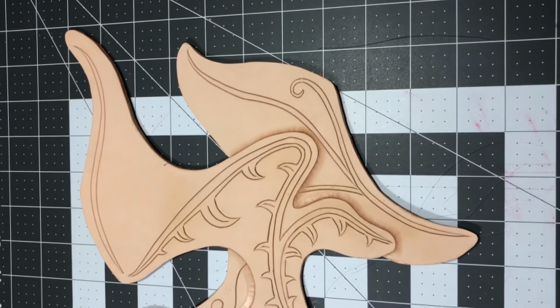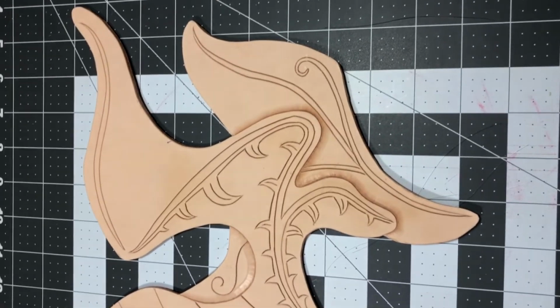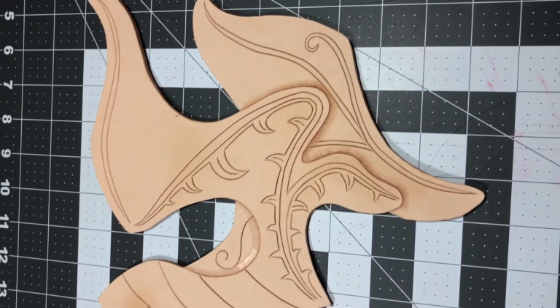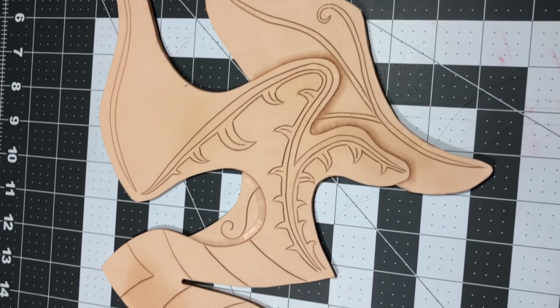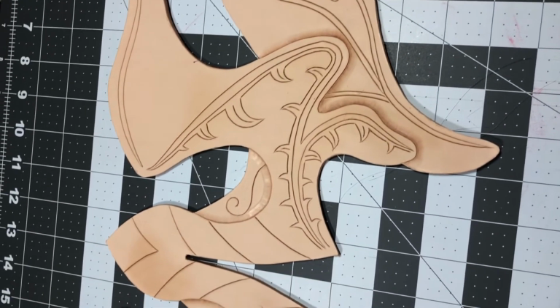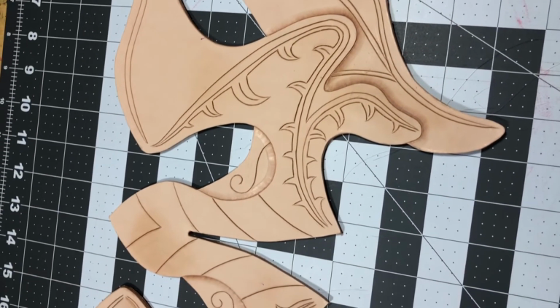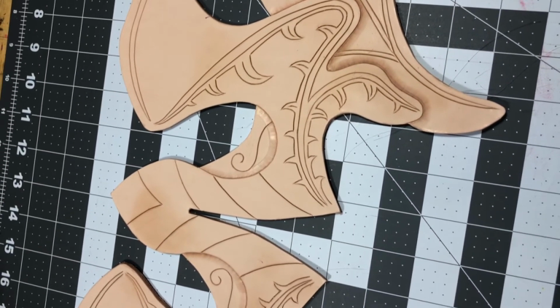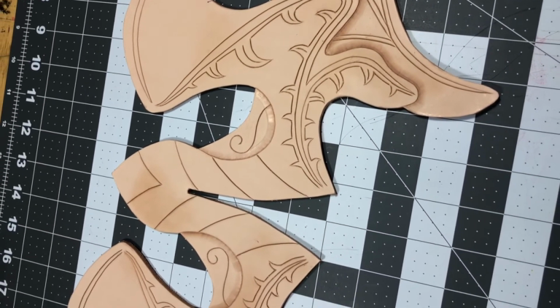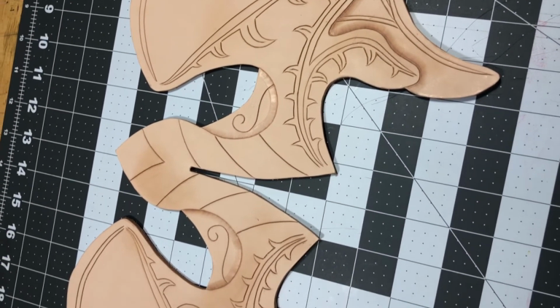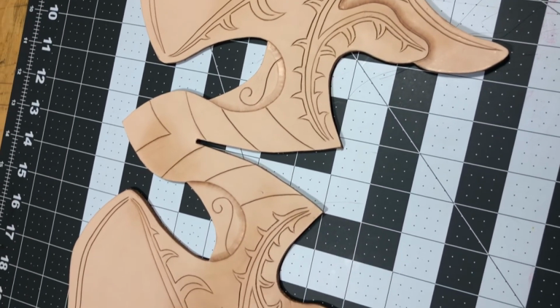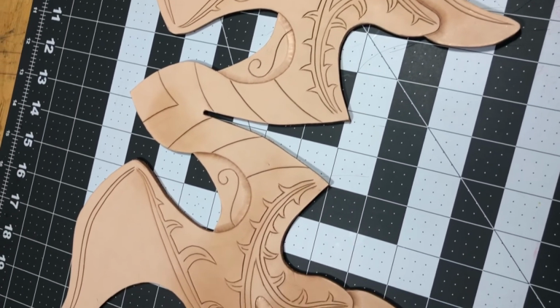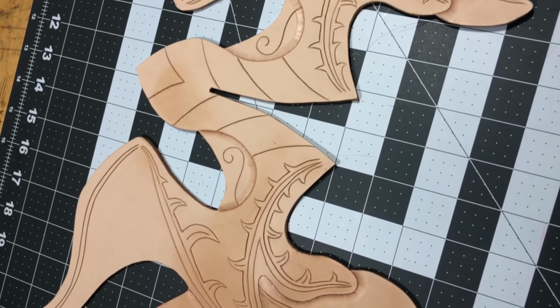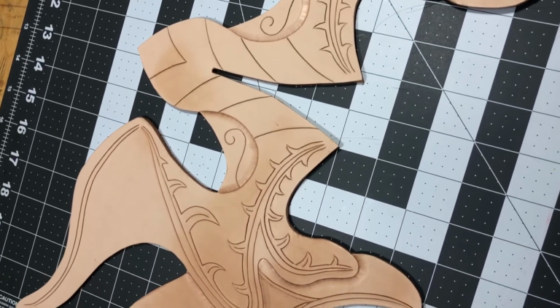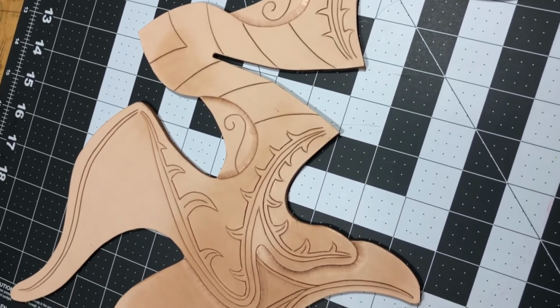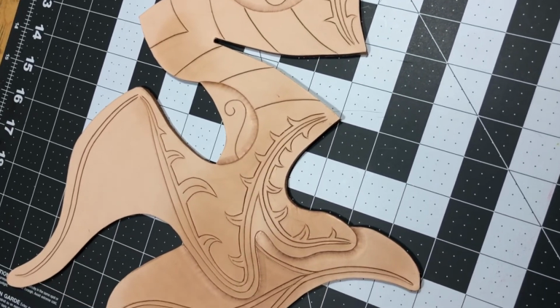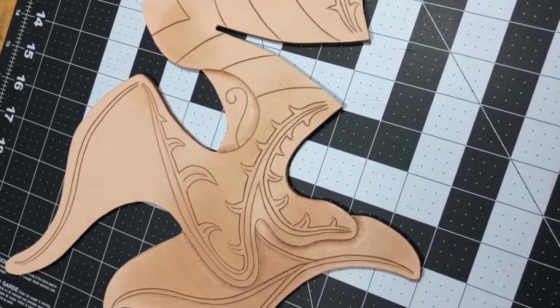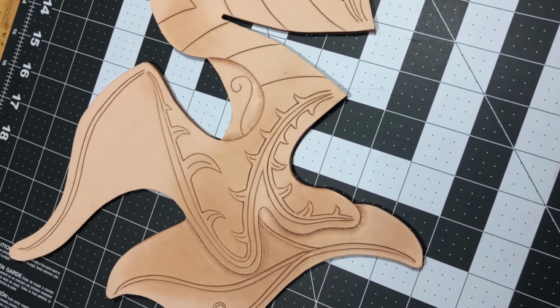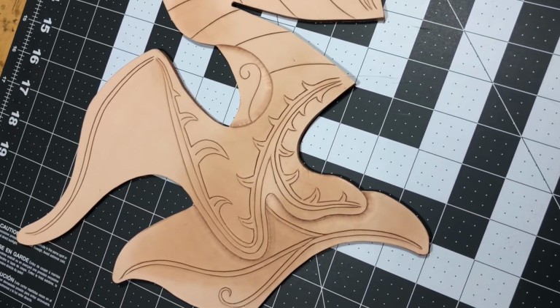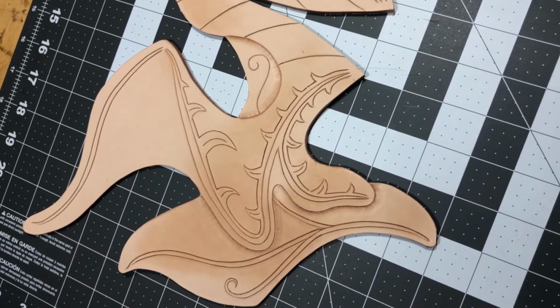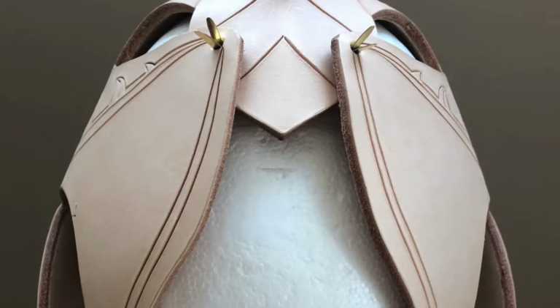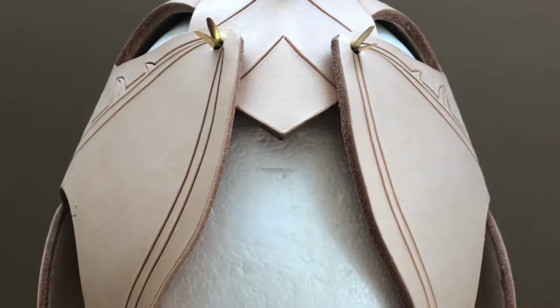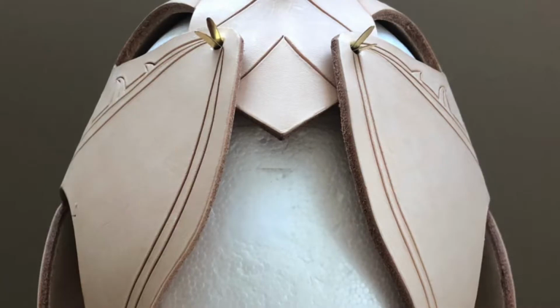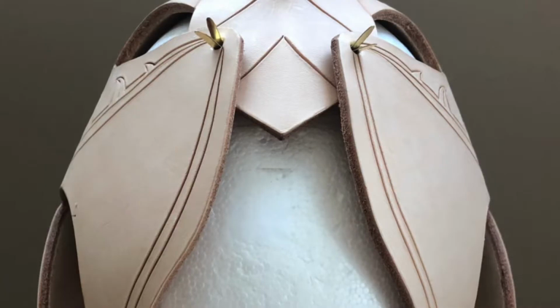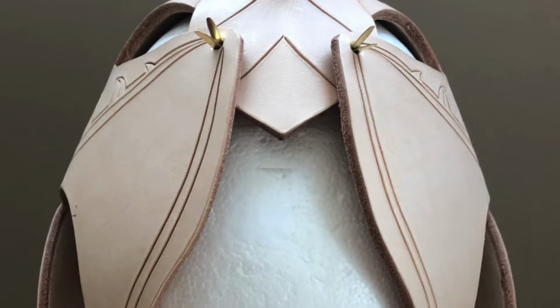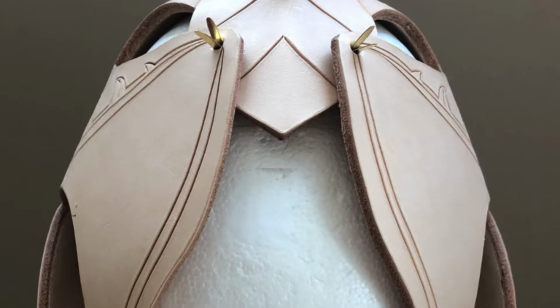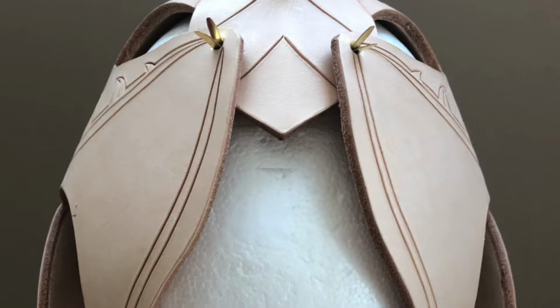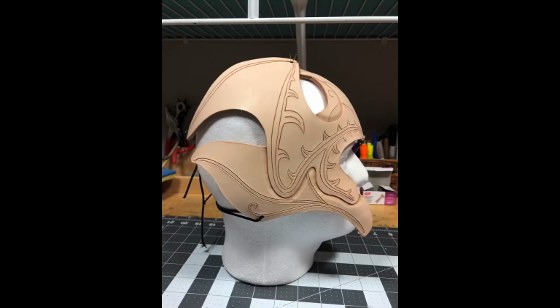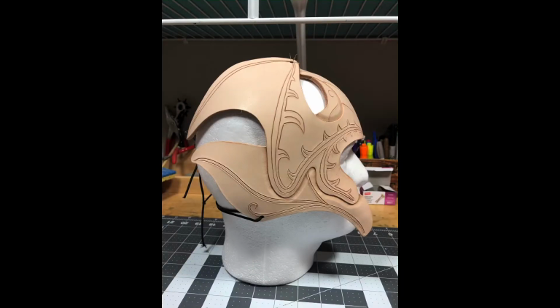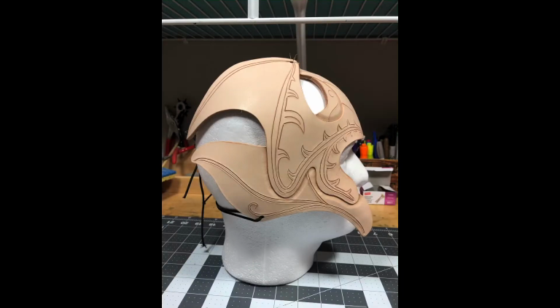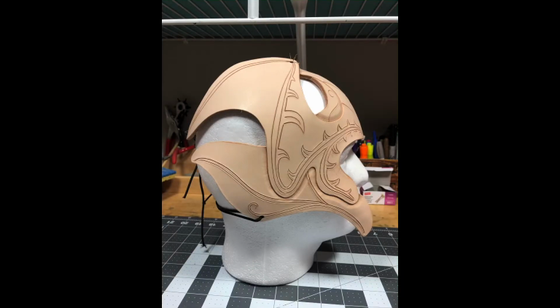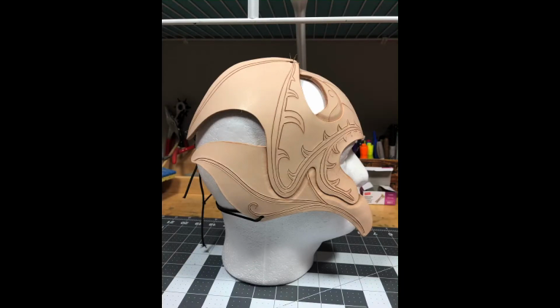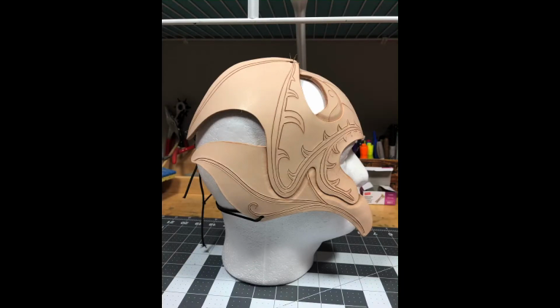Here it is all cut out. While the helm was still damp, I molded it into shape, supporting it on a foam head. I like to use paper fasteners to line up the rivet holes. I tied the elastics as well, then left it to dry completely overnight.